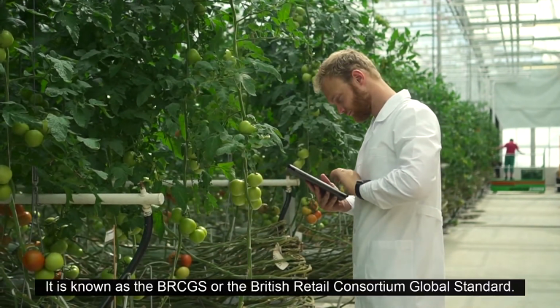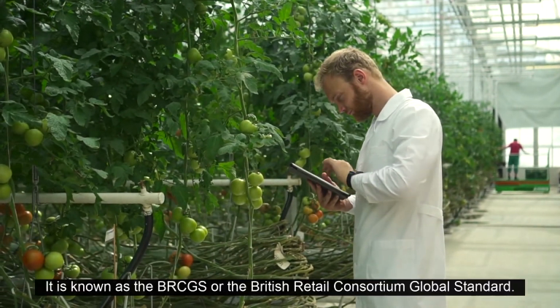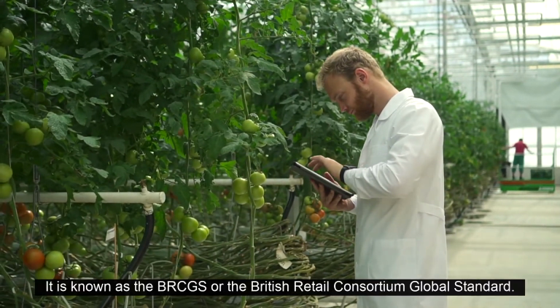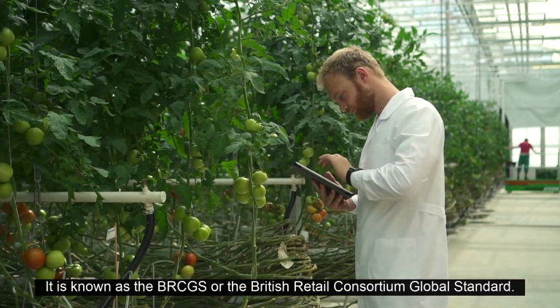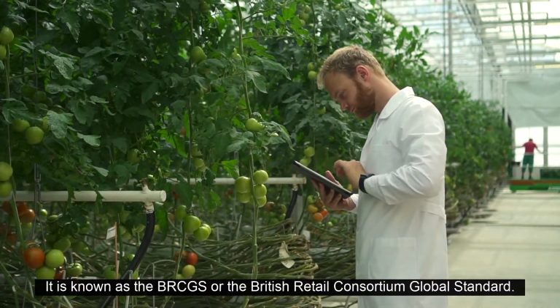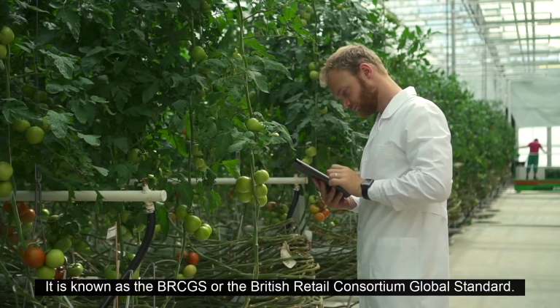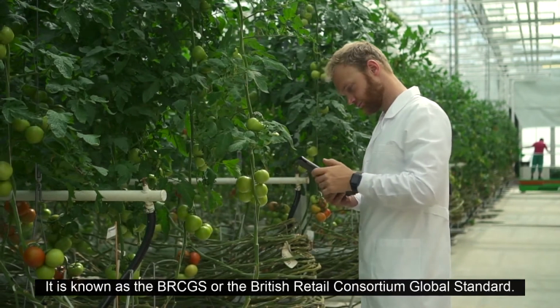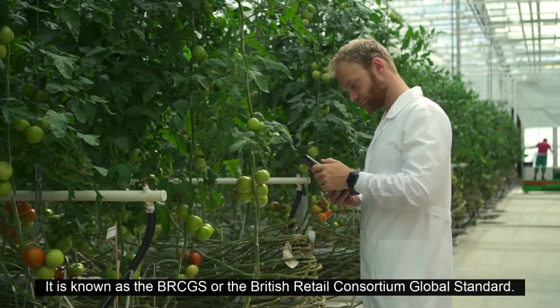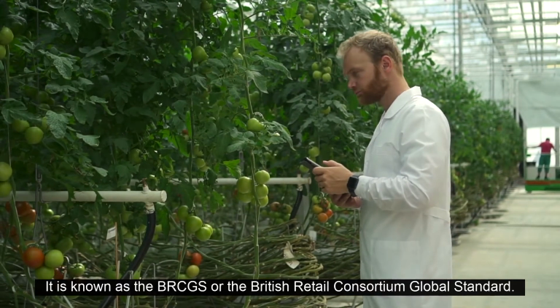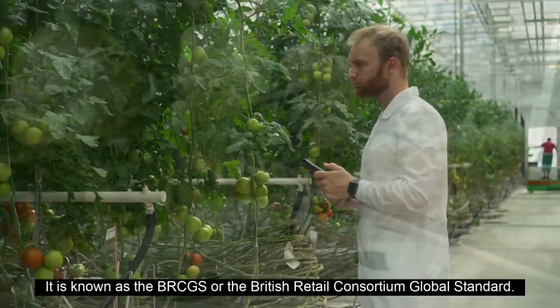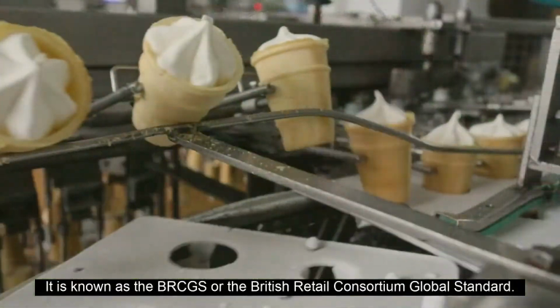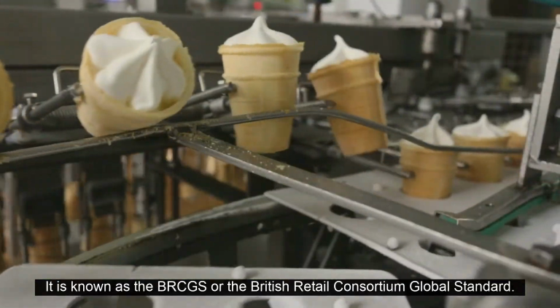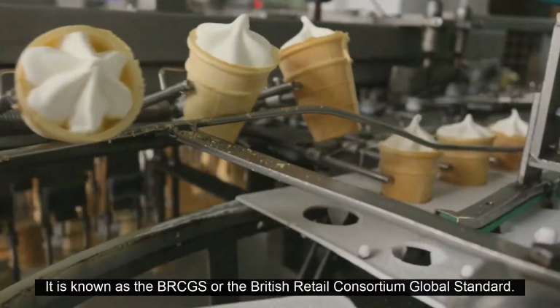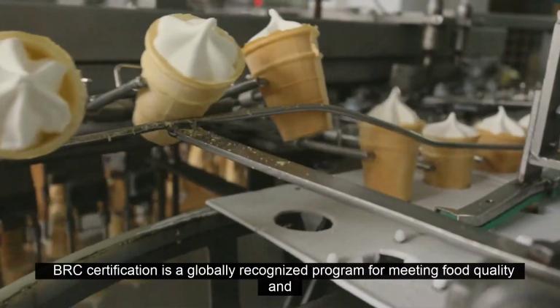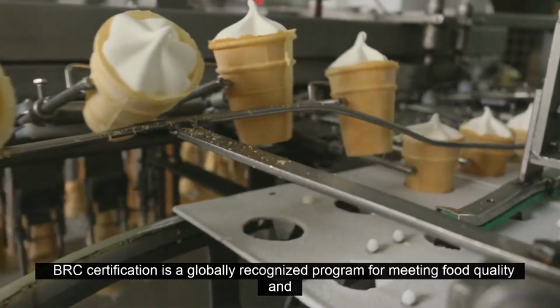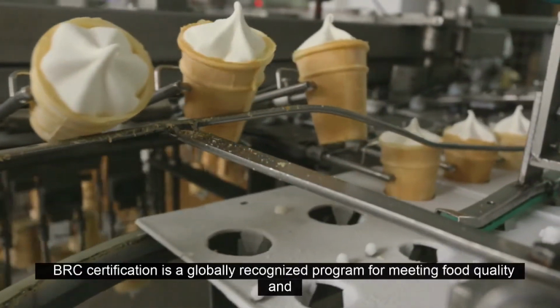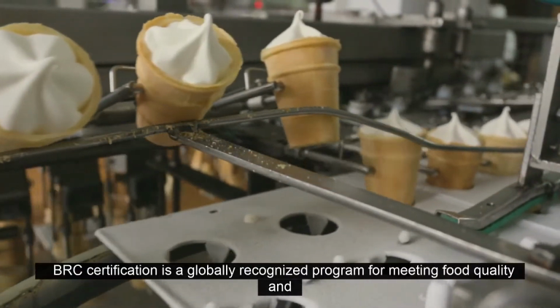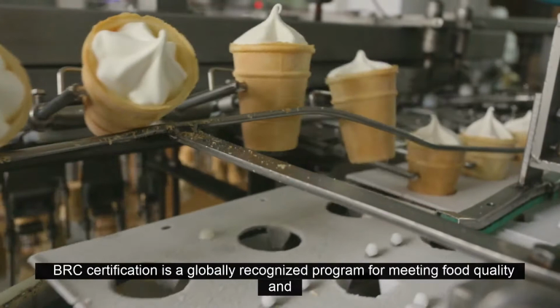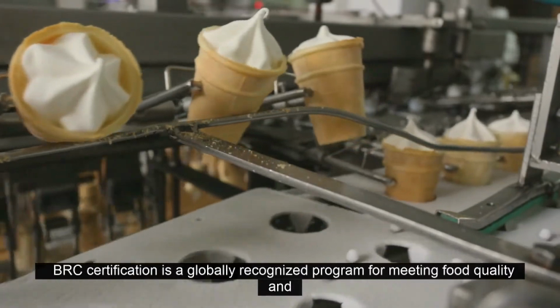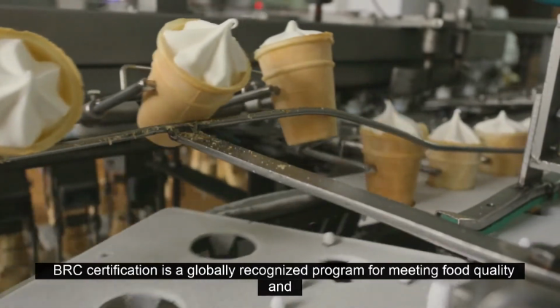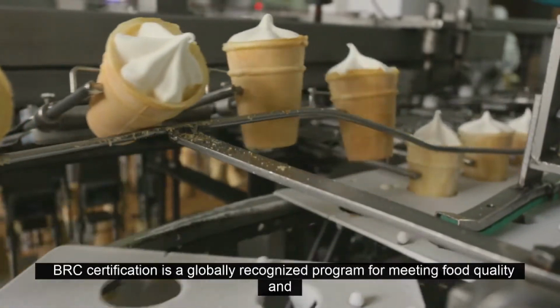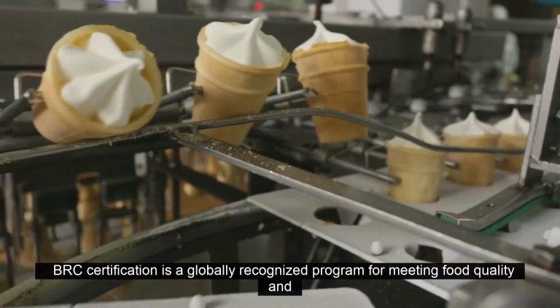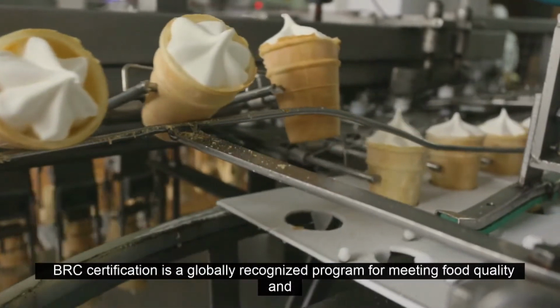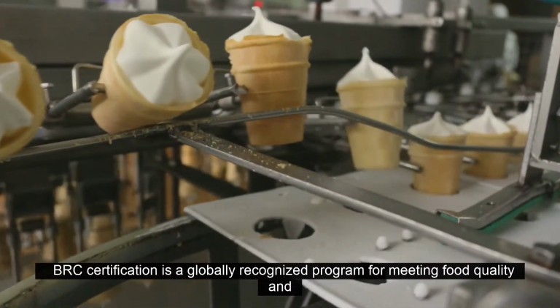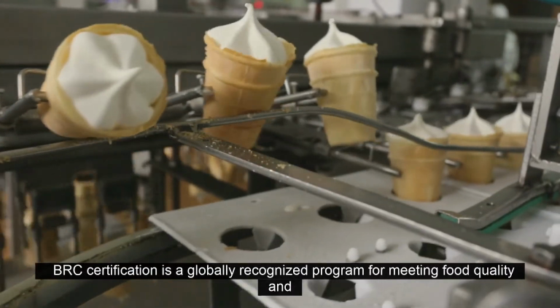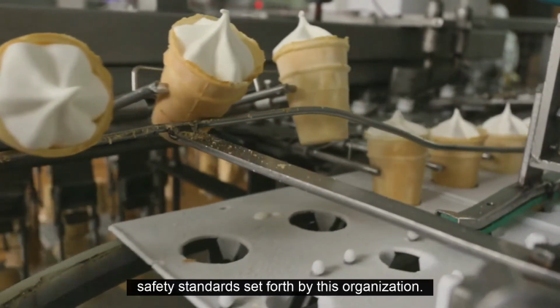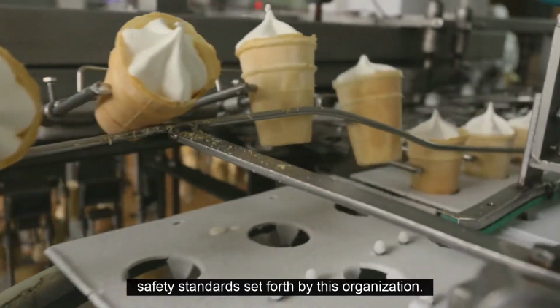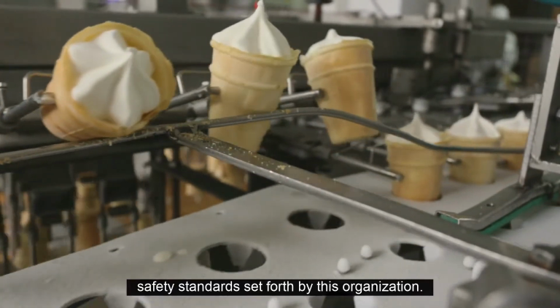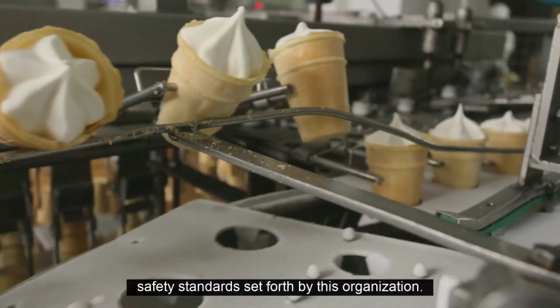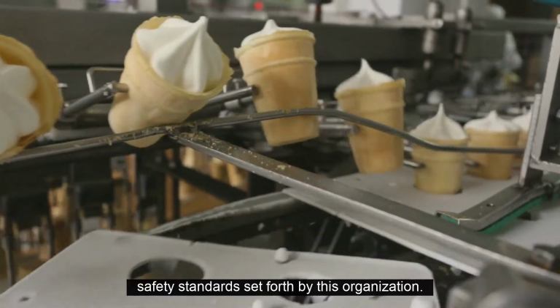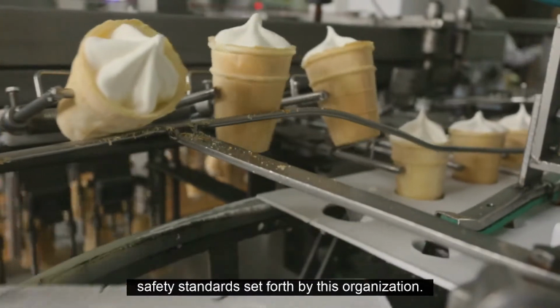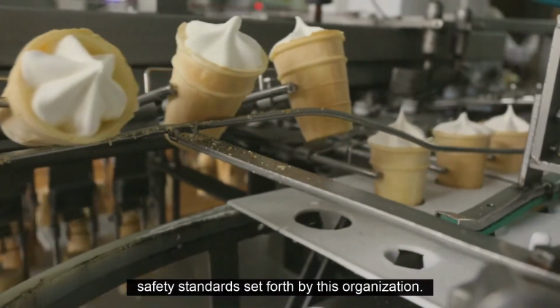It is known as the BRCGS, or the British Retail Consortium Global Standard. BRC certification is a globally recognized program for meeting food quality and safety standards set forth by this organization.